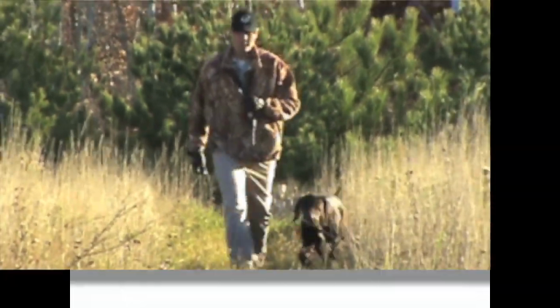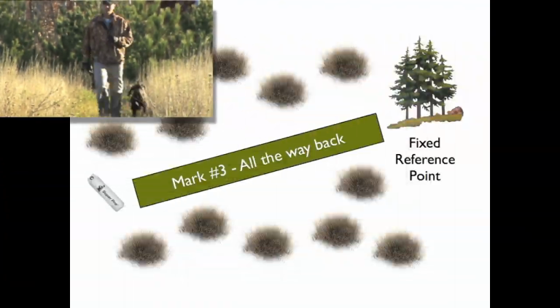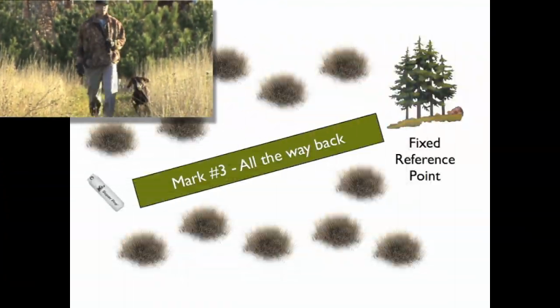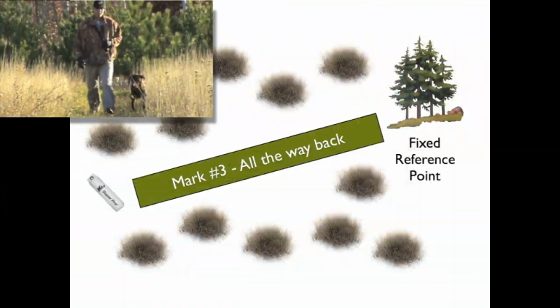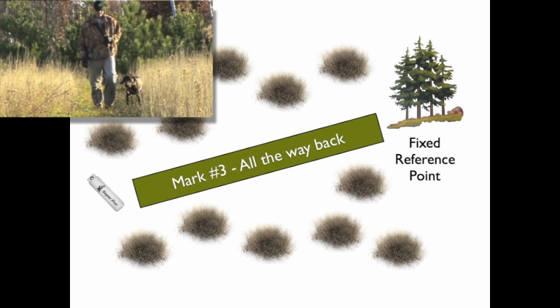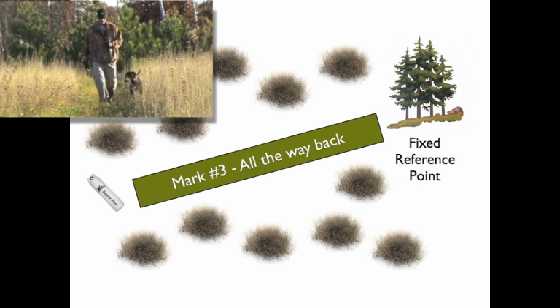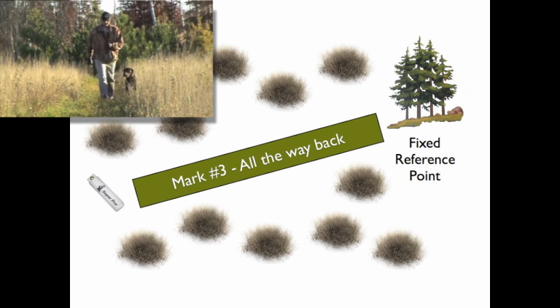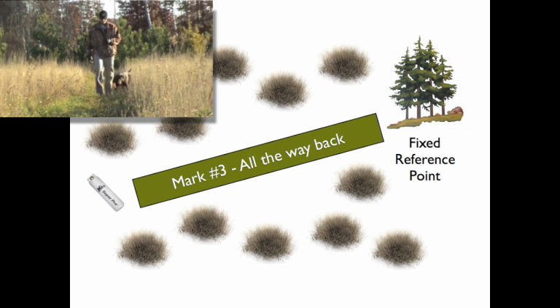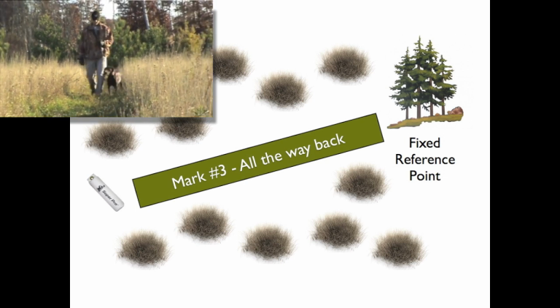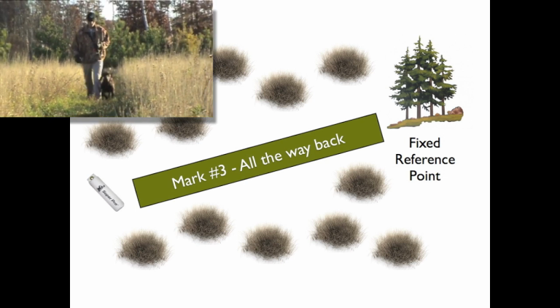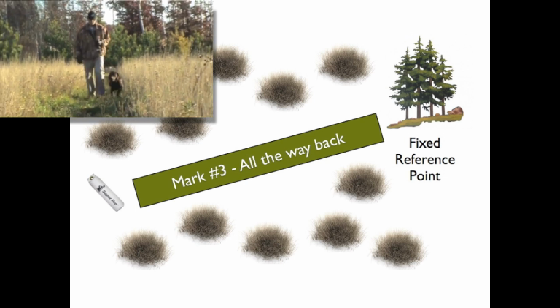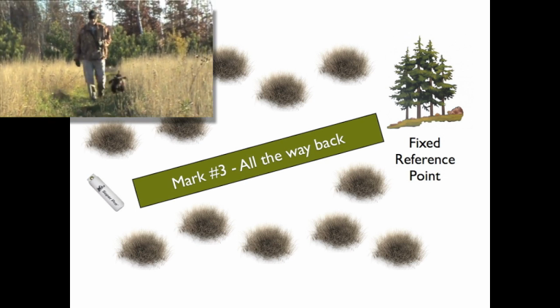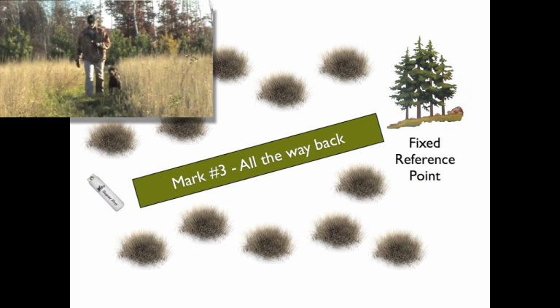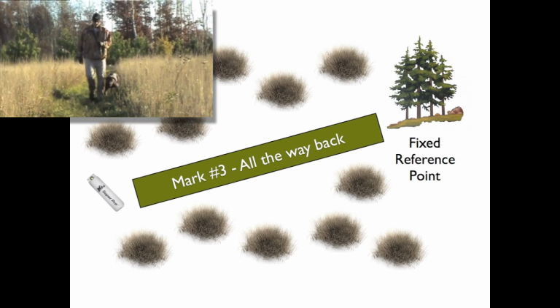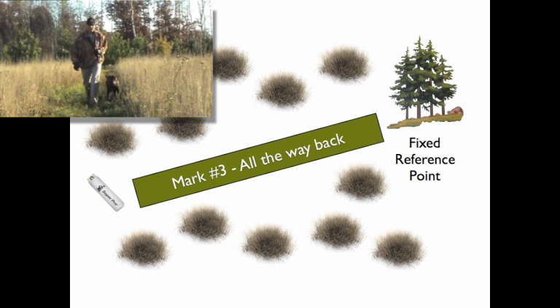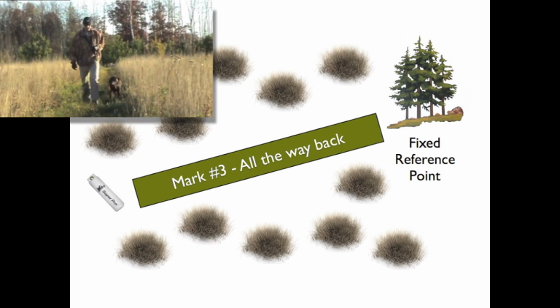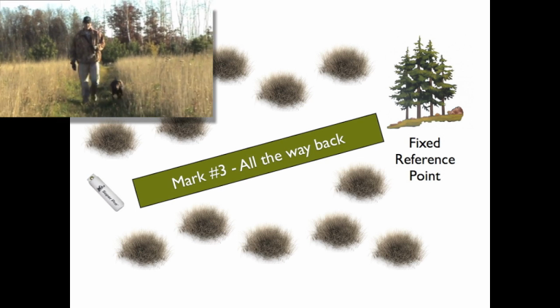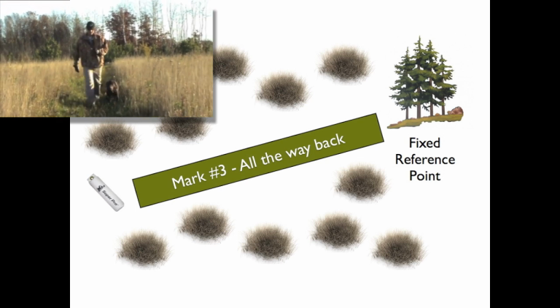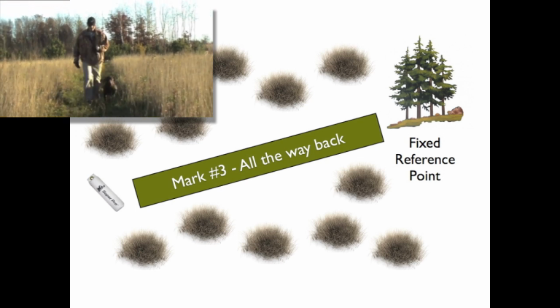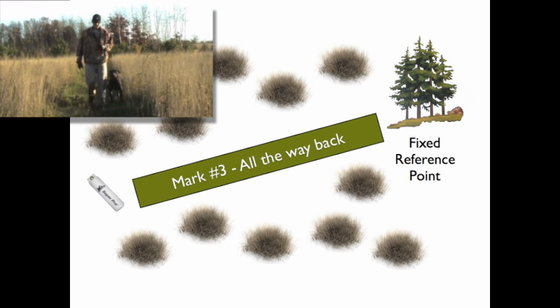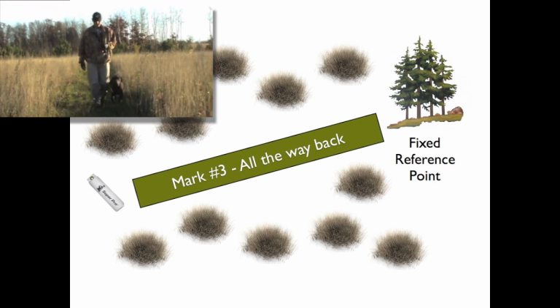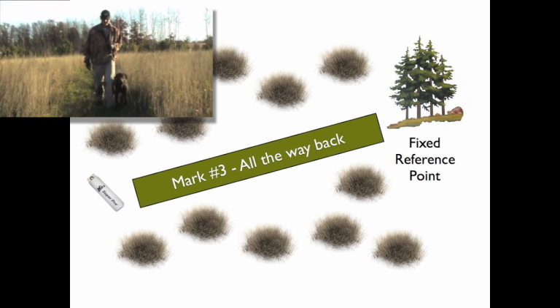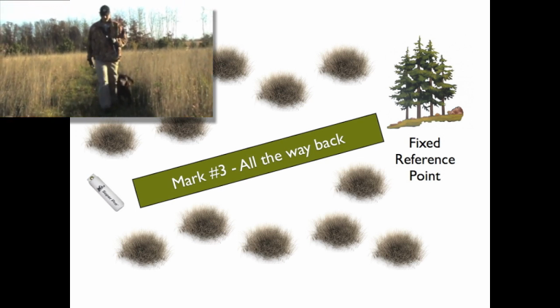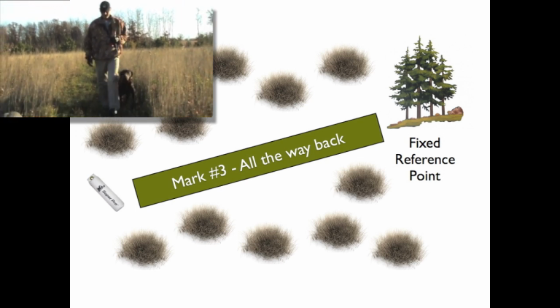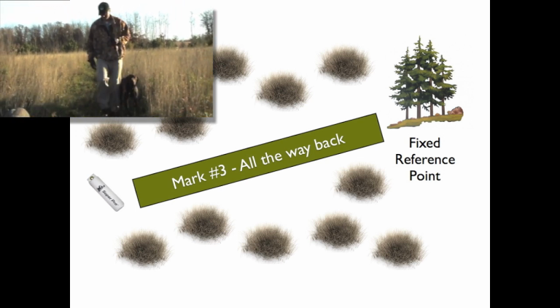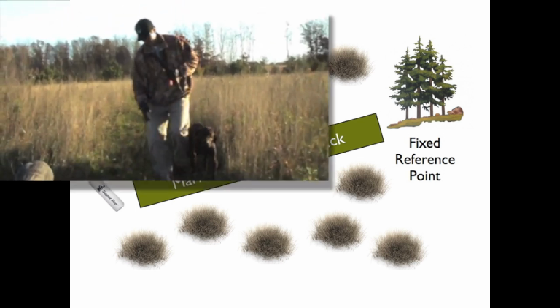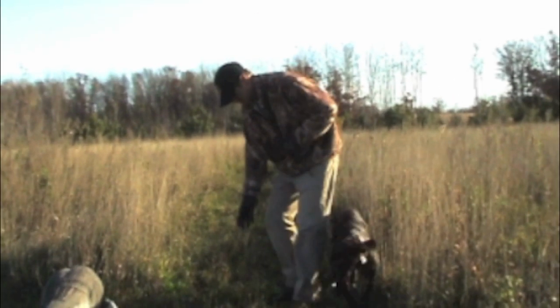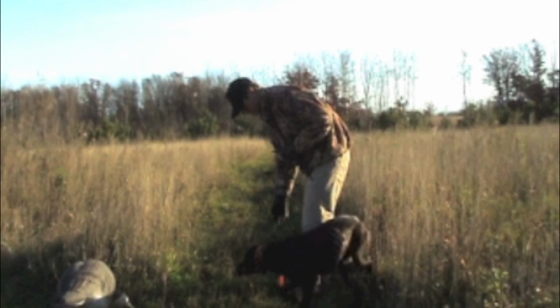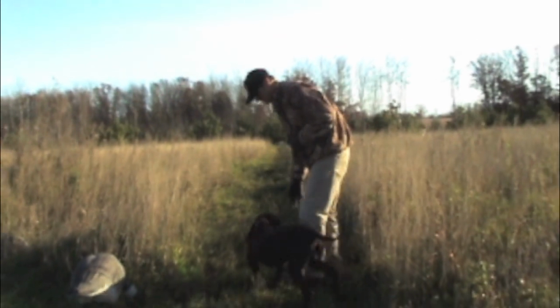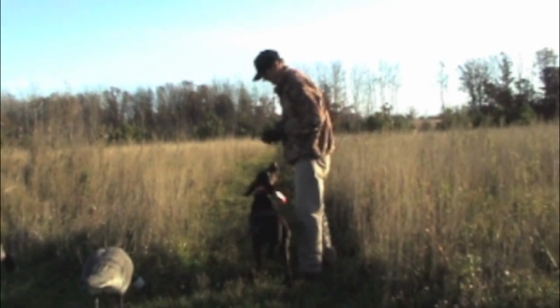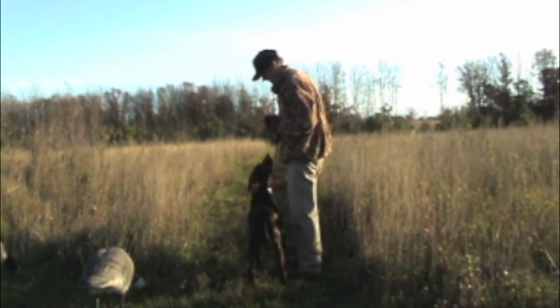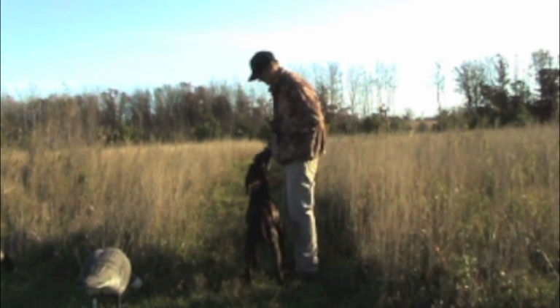What we basically did there is did a one-third, two-thirds, and three-thirds — just extended our distance. A nice, easy trail we've got here keeps his lines straight. Once we get good at this, we'll leave these trails and we'll start sending them across different types of cover.